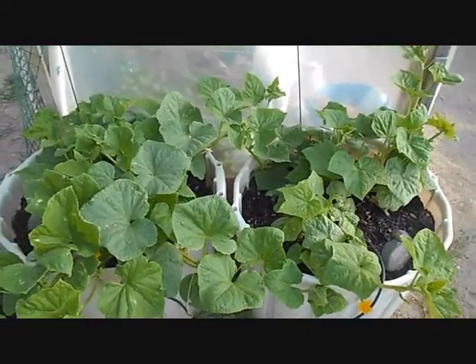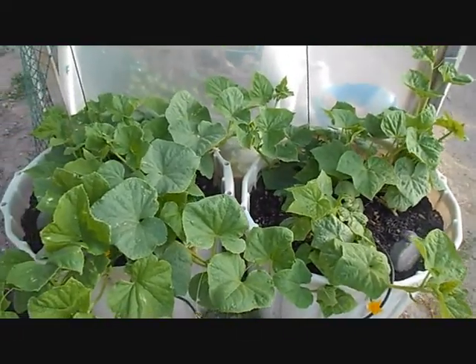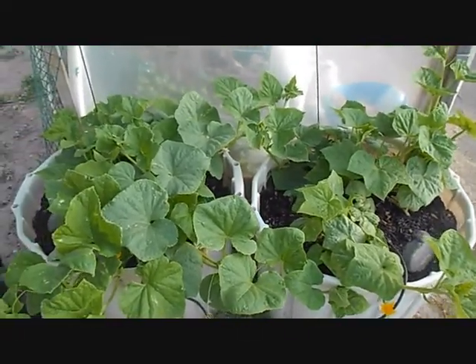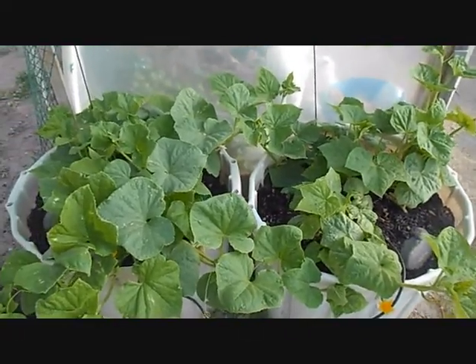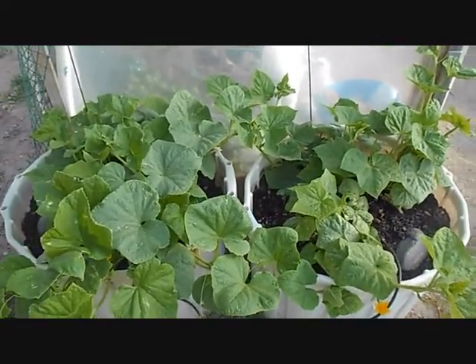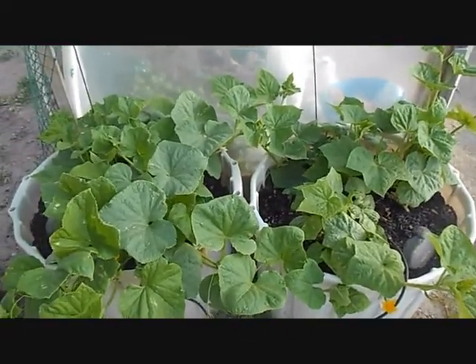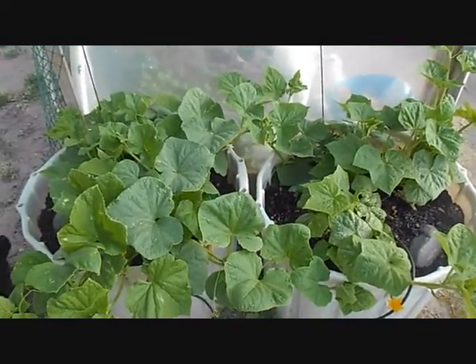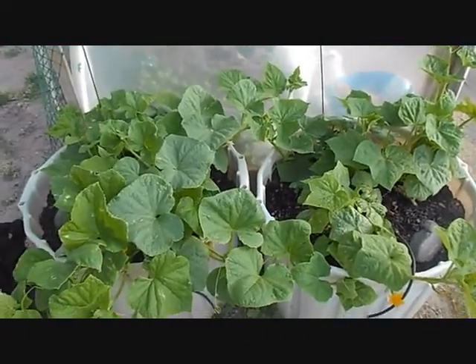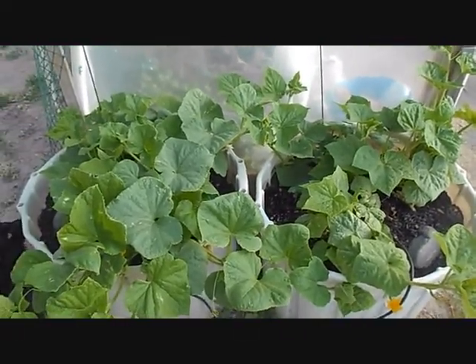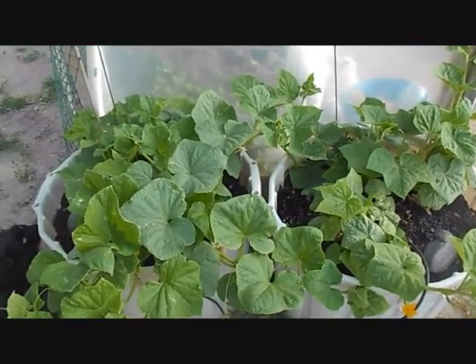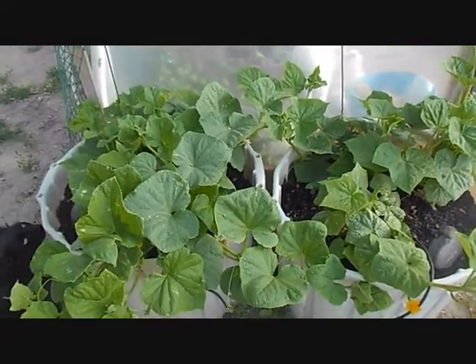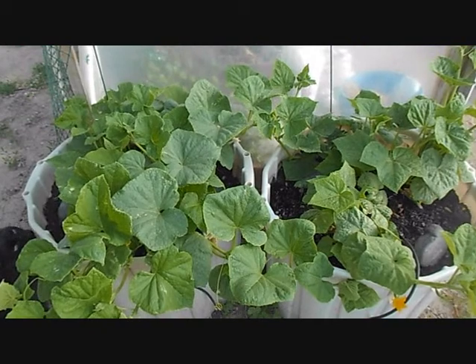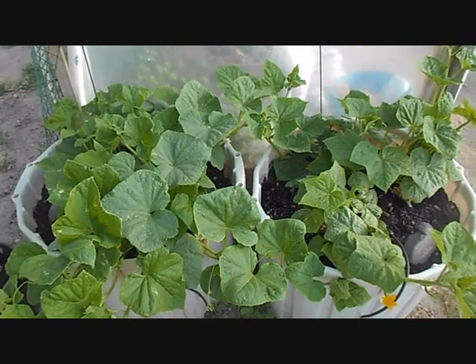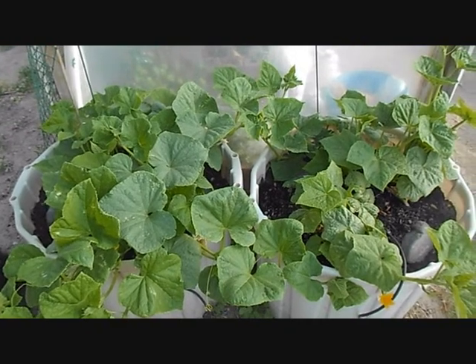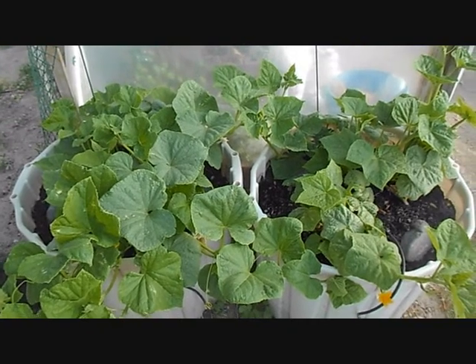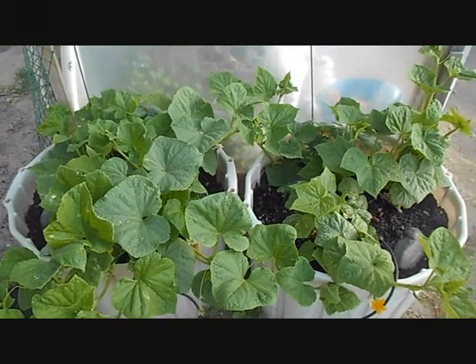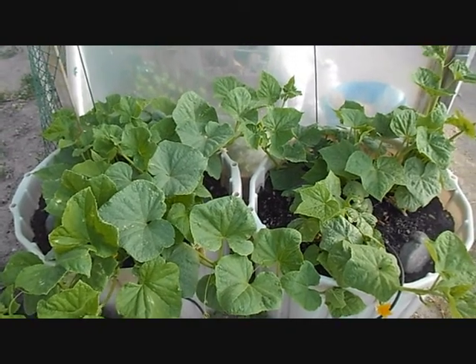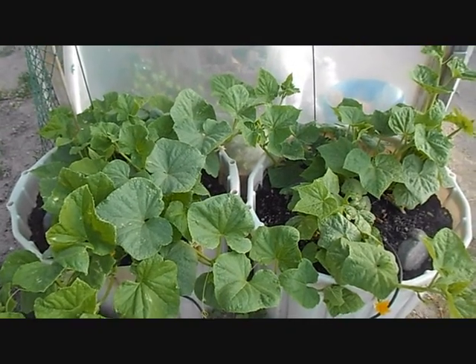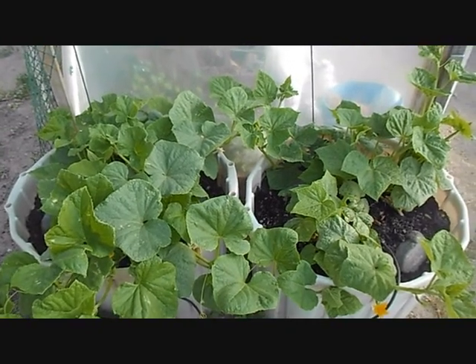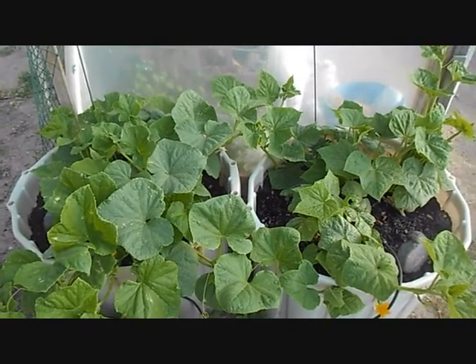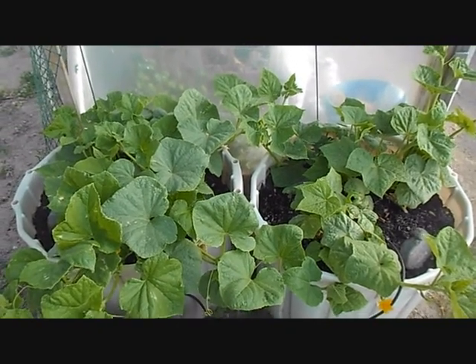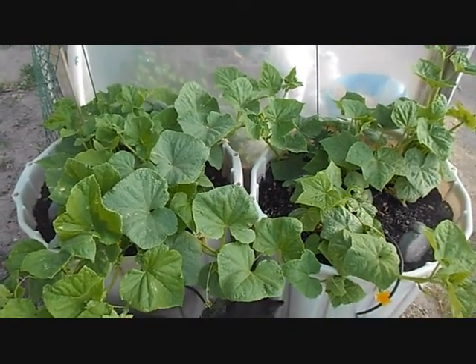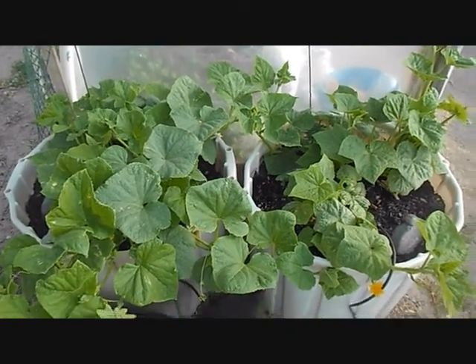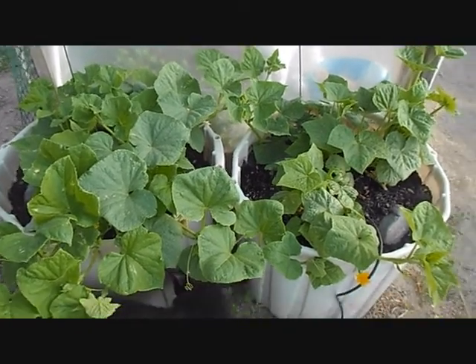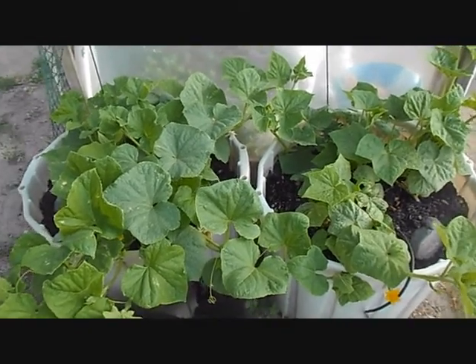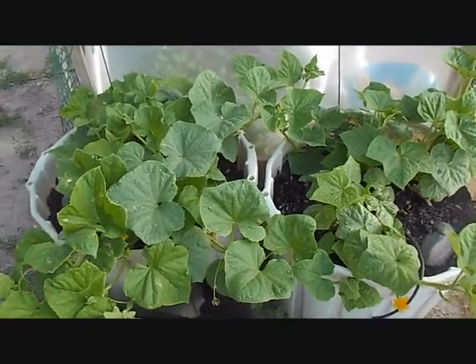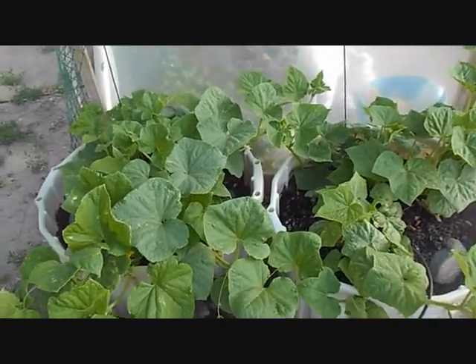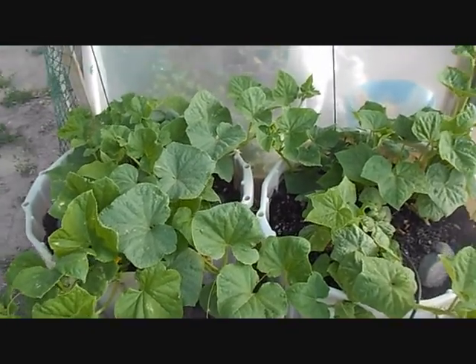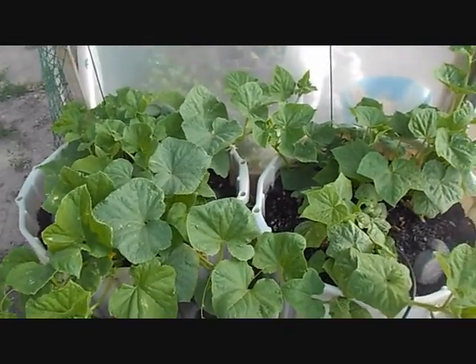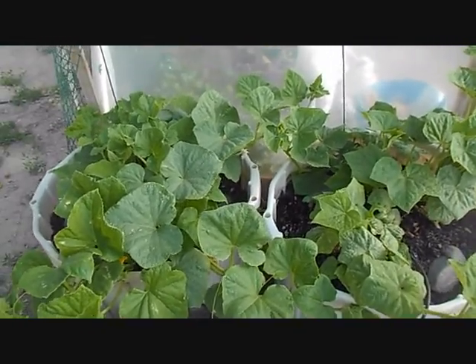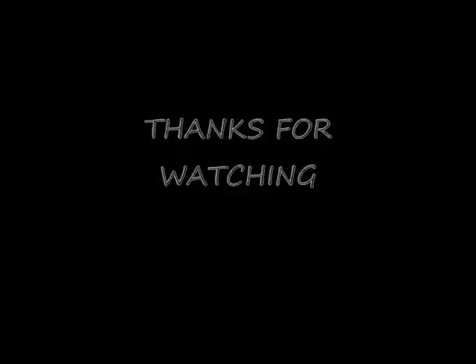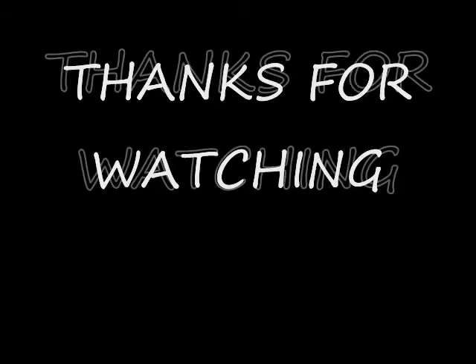Anyway, that's all I've got growing in the garden this year — a lot smaller but a lot more manageable. Thanks for watching.